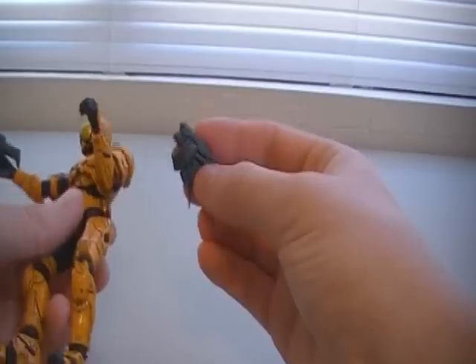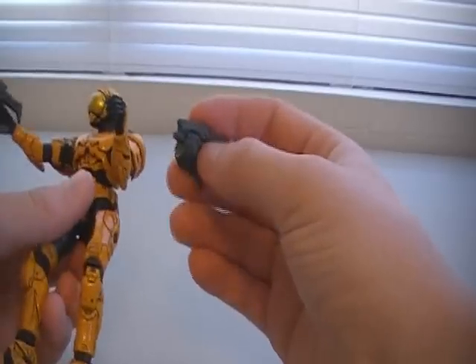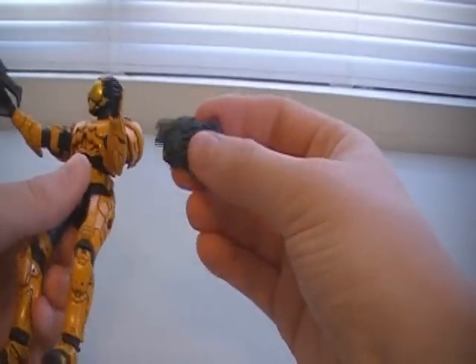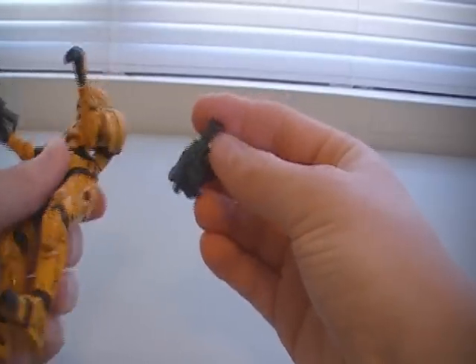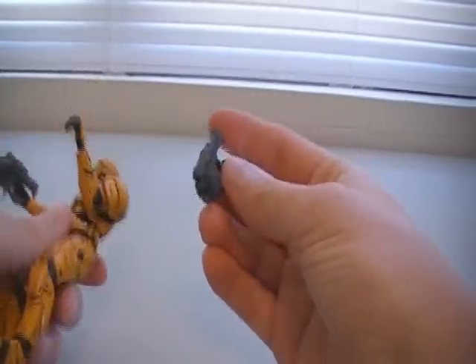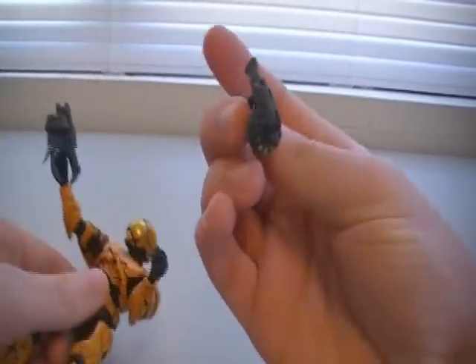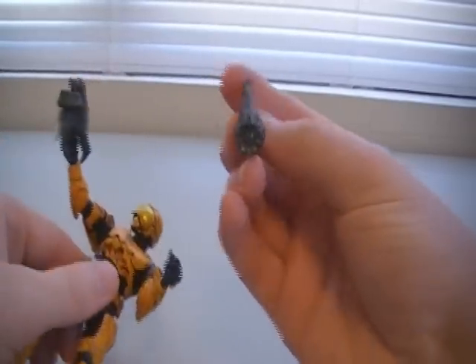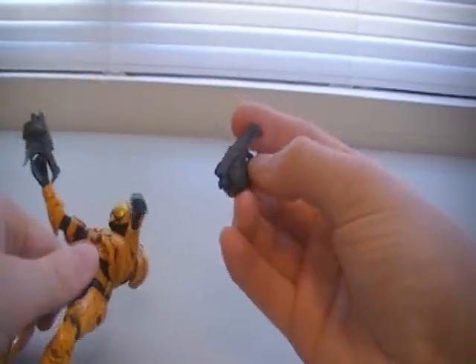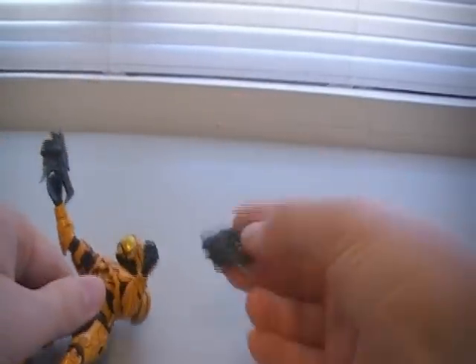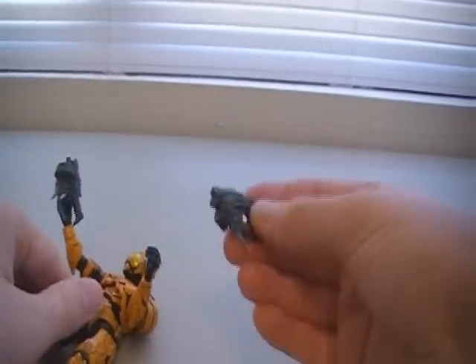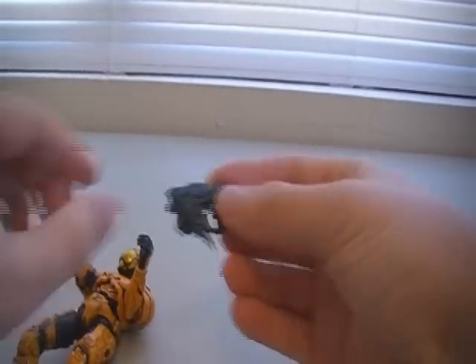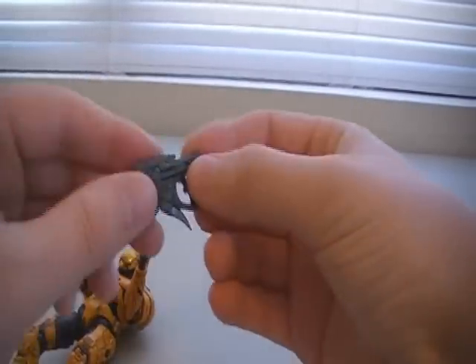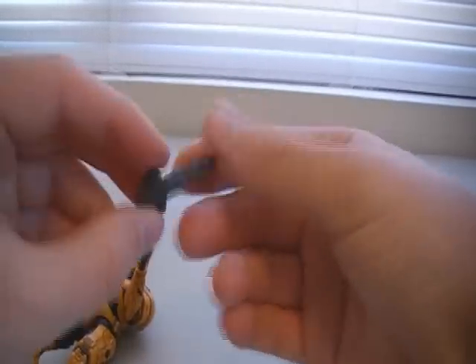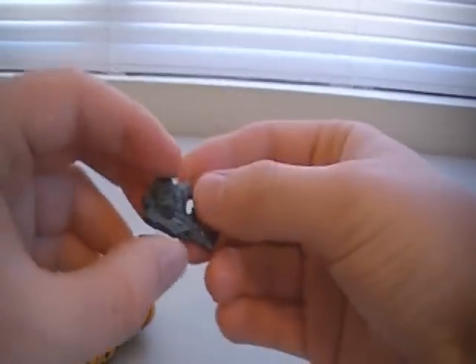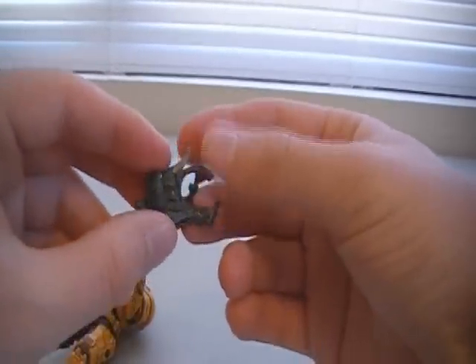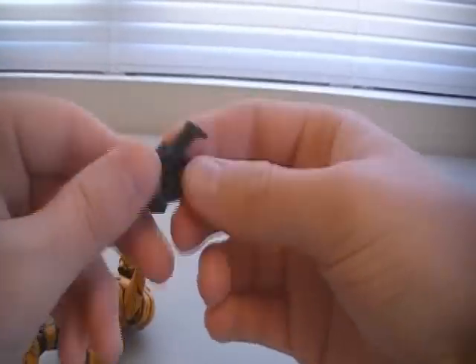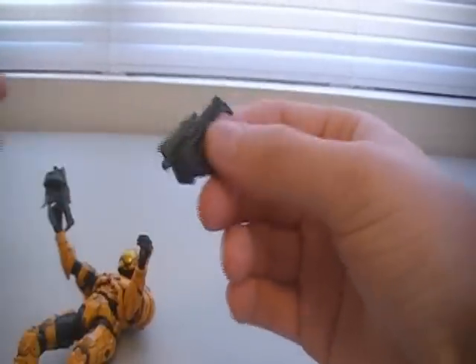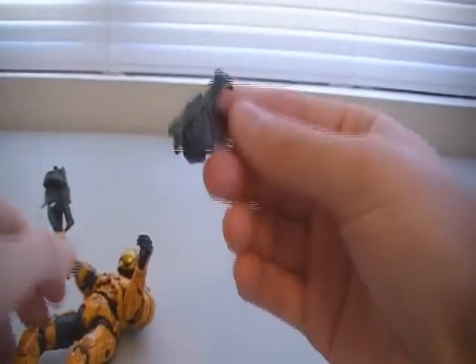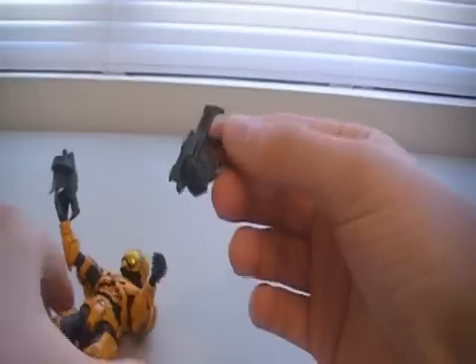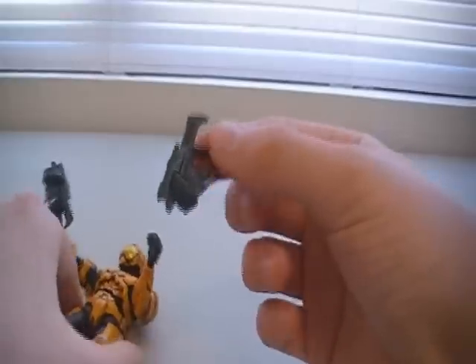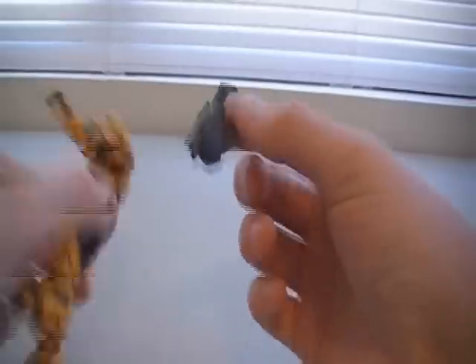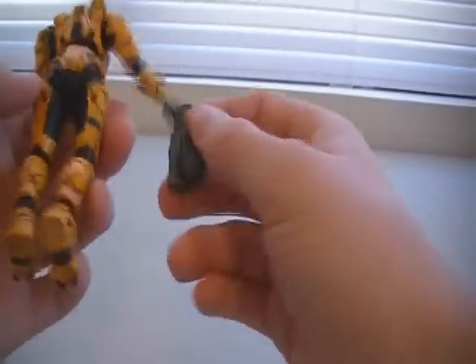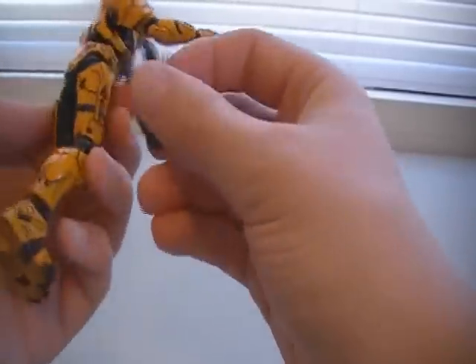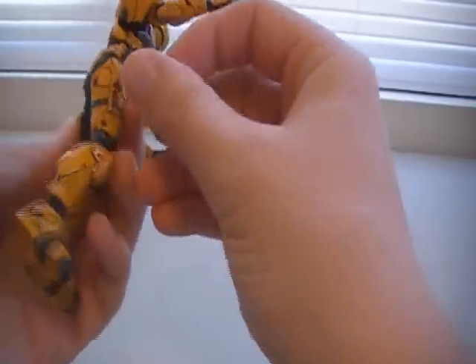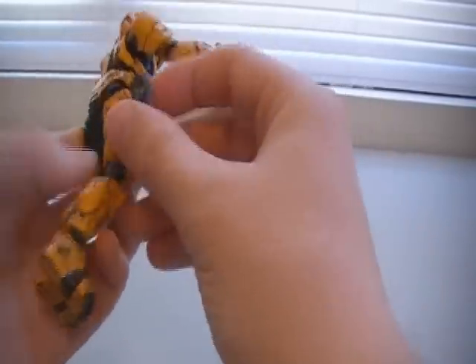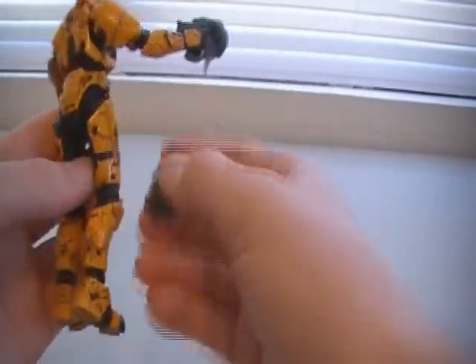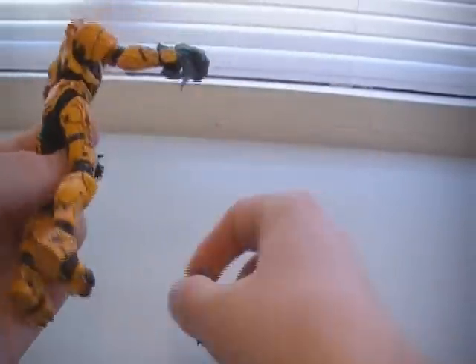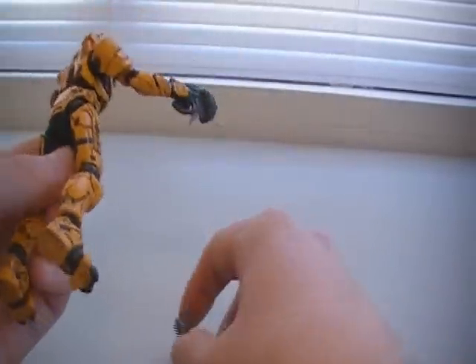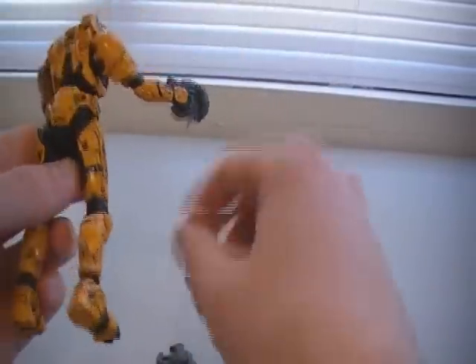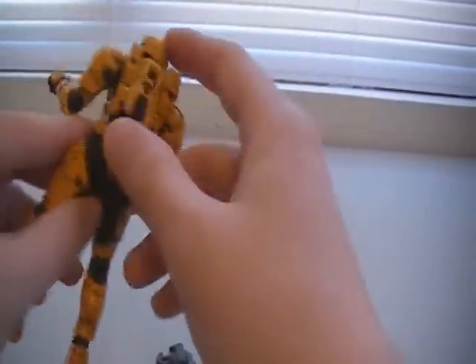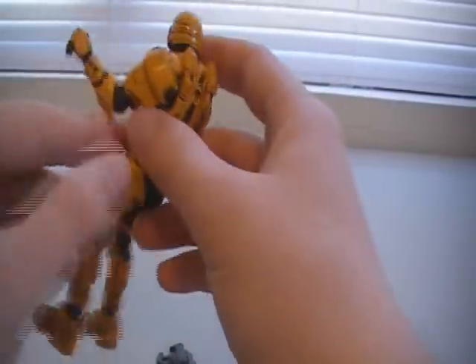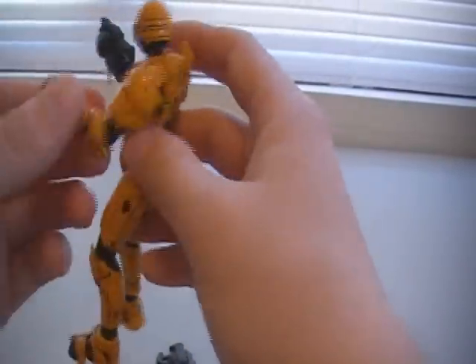Another thing — it's not really a problem, but I just wish the Mauler had peg holes so you could holster it onto the thigh of a Spartan or anything like that.